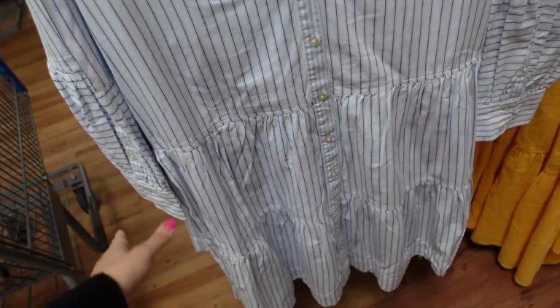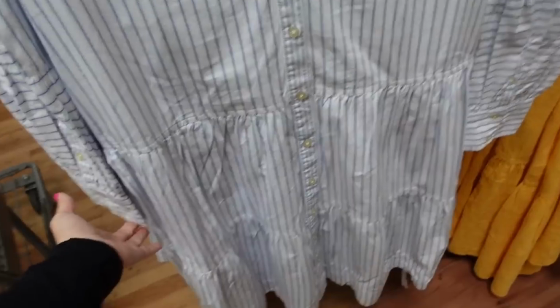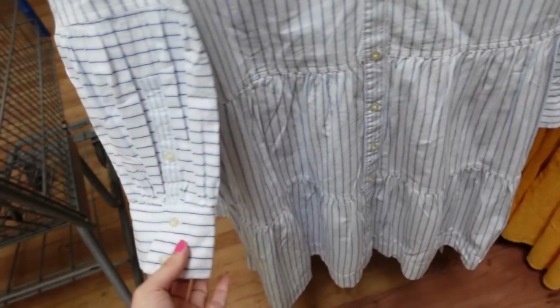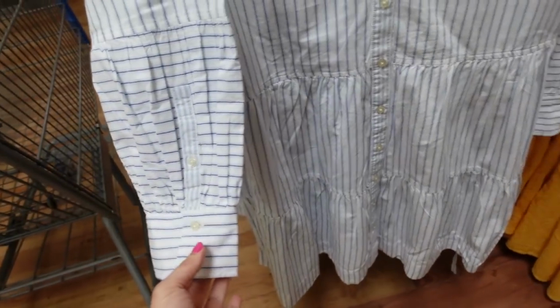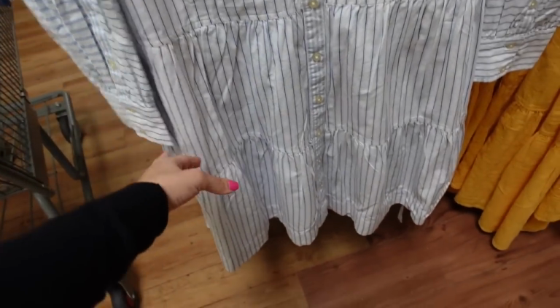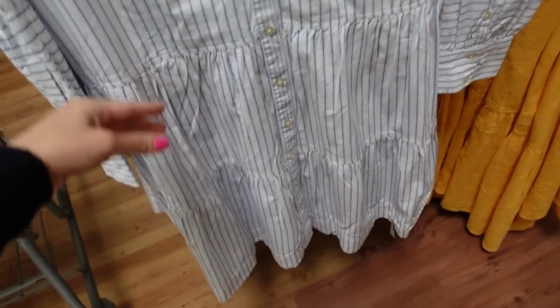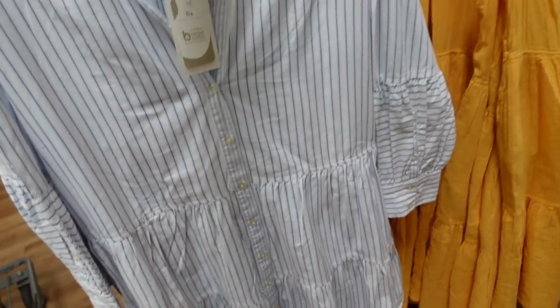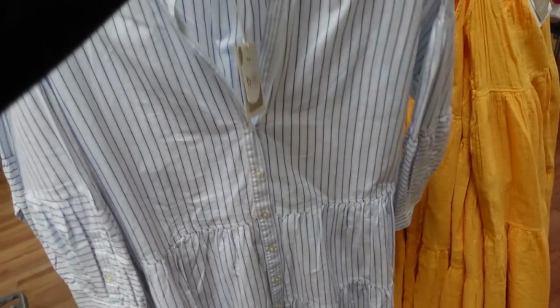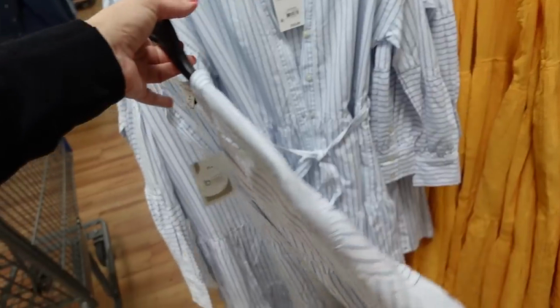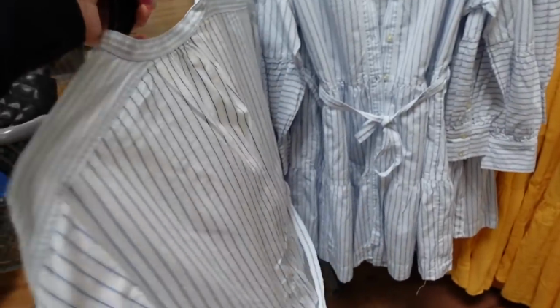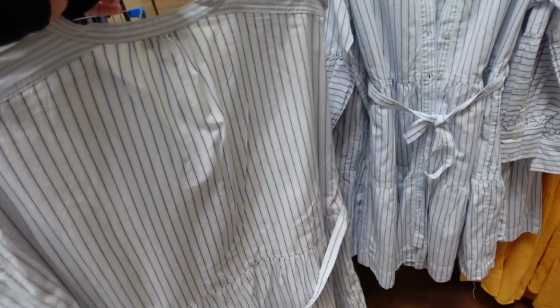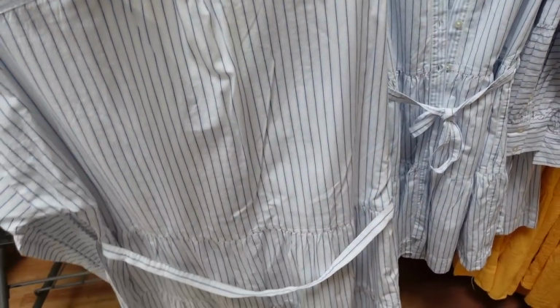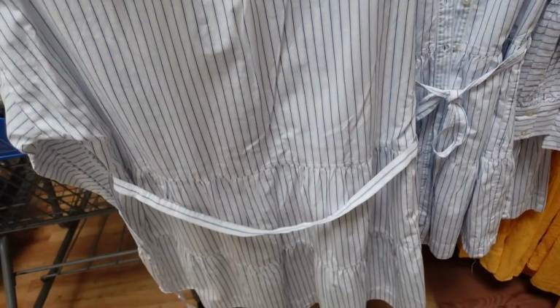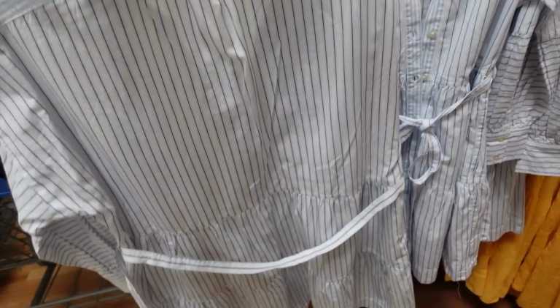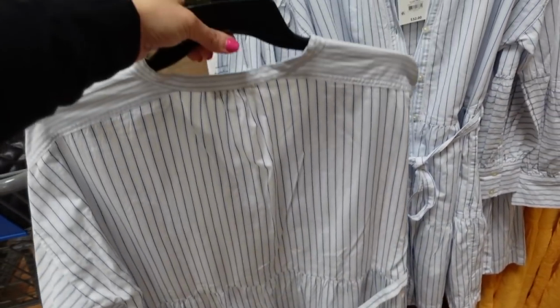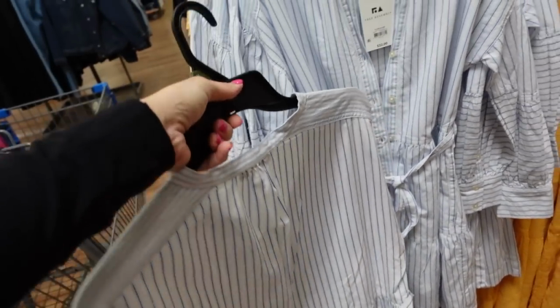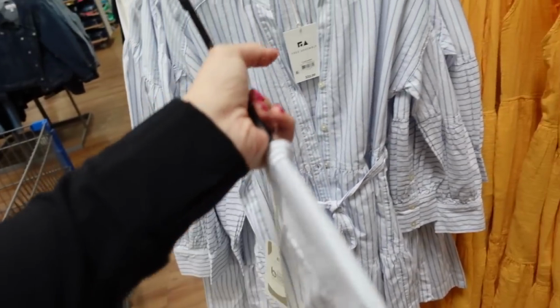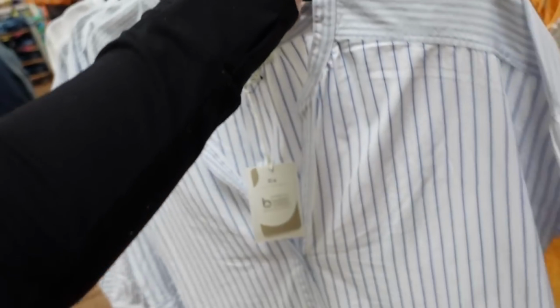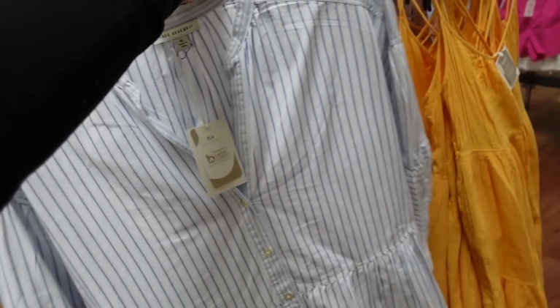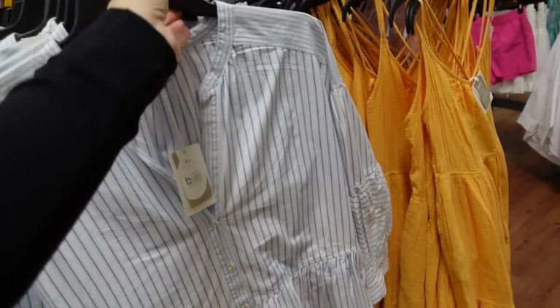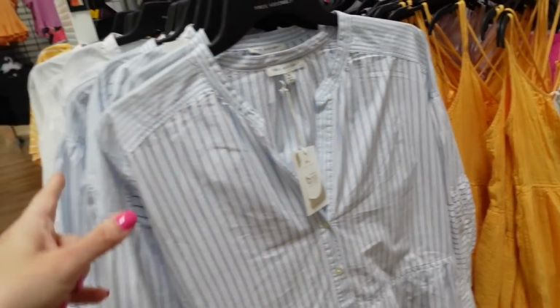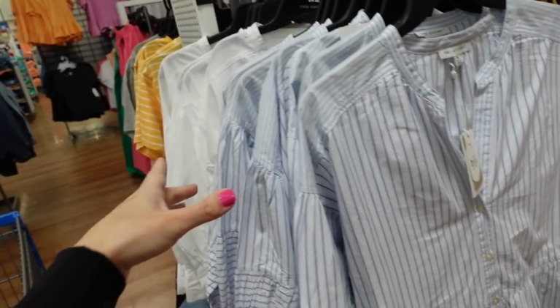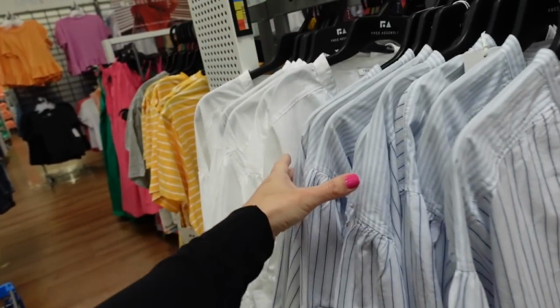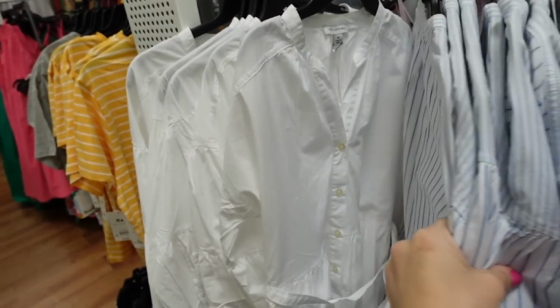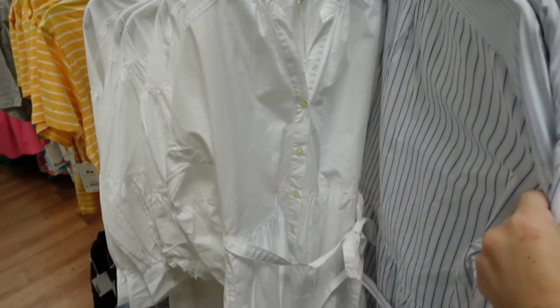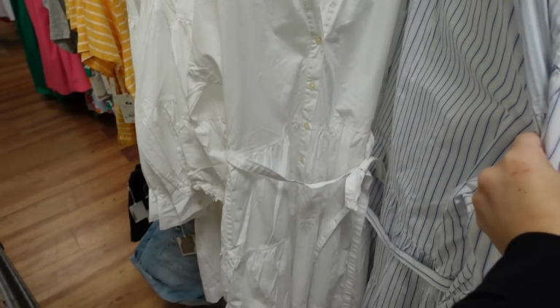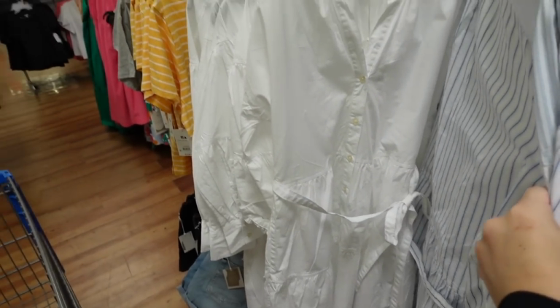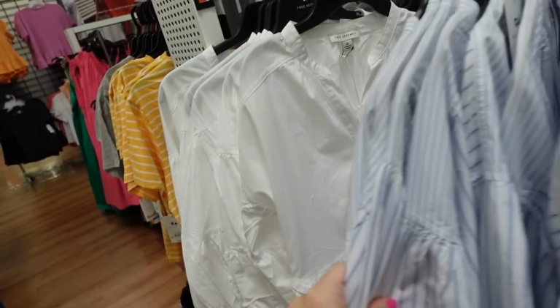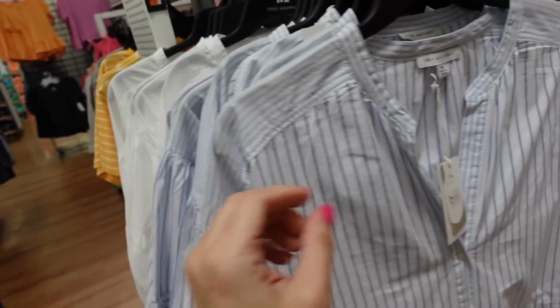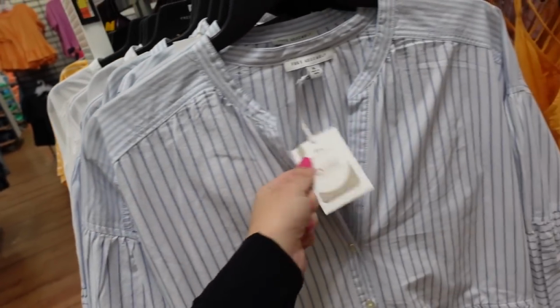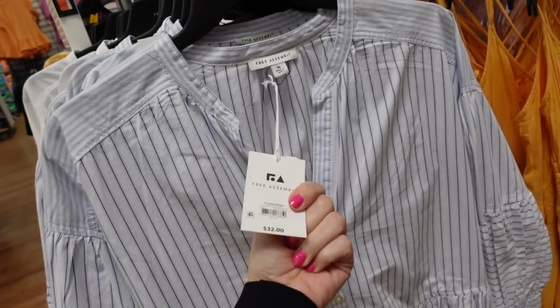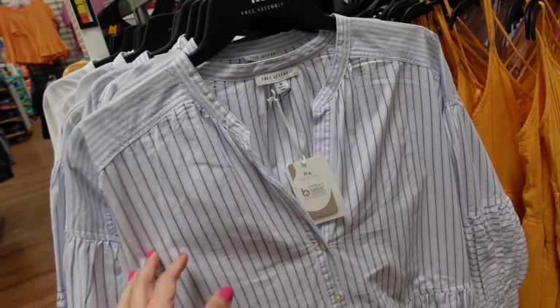A button down dress from Free Assembly has a higher neckline, full button down with tiers all the way, button detail on the wrist, a belt with seam detailing going around. Comes in blue and white stripe — we saw the solid white before — and they're going to be $32.